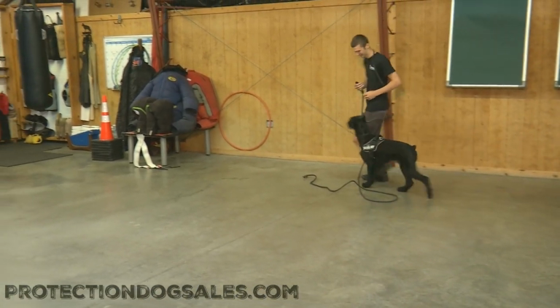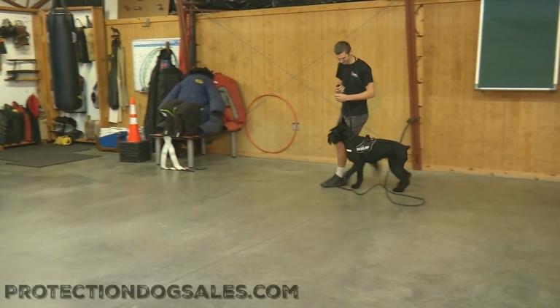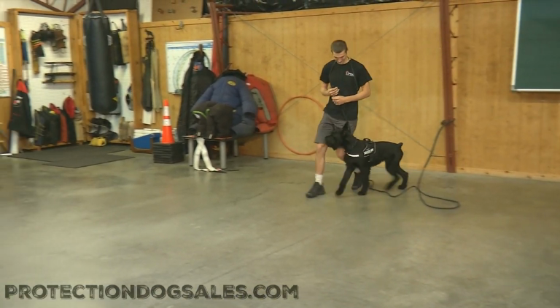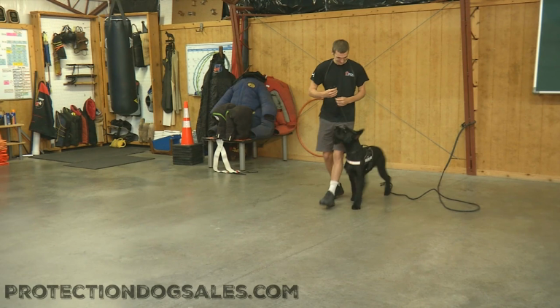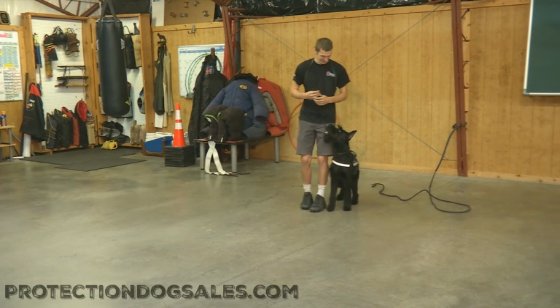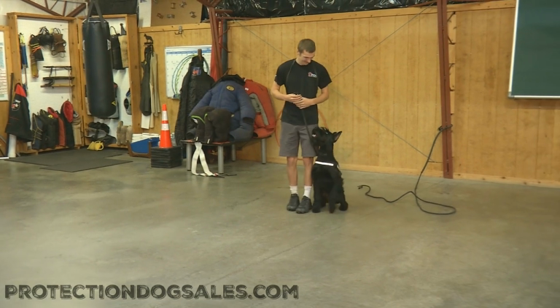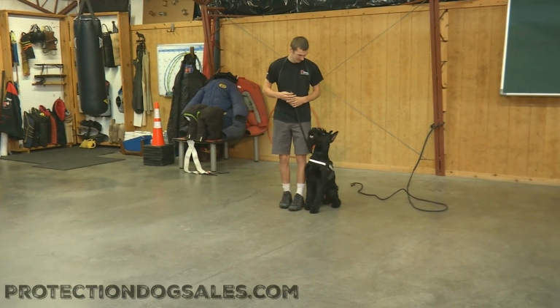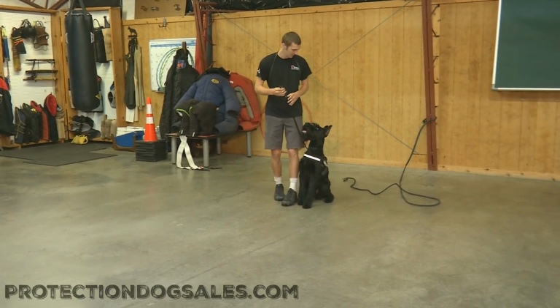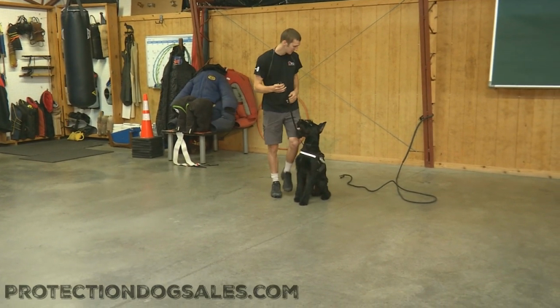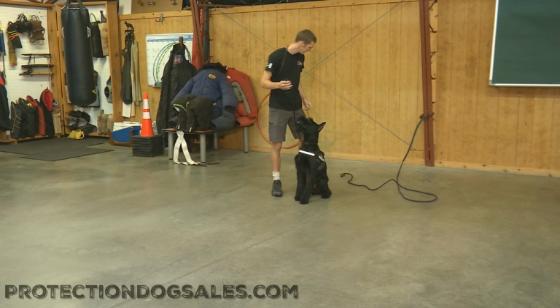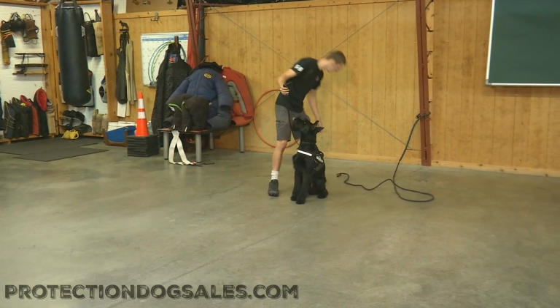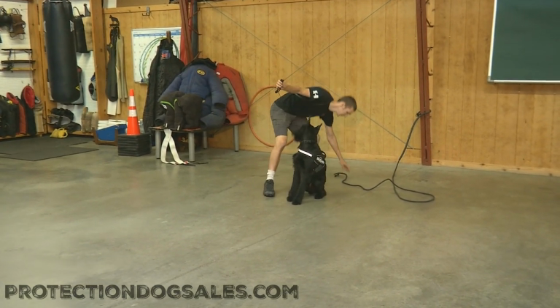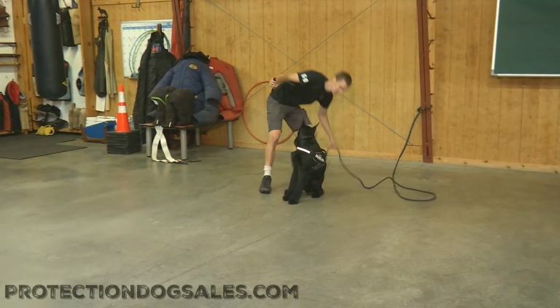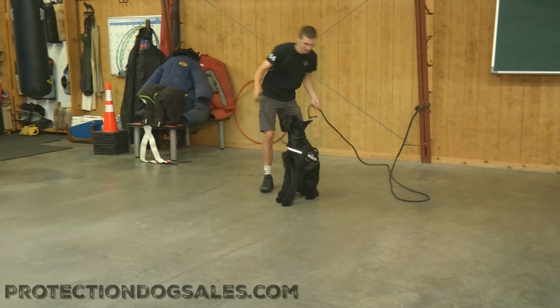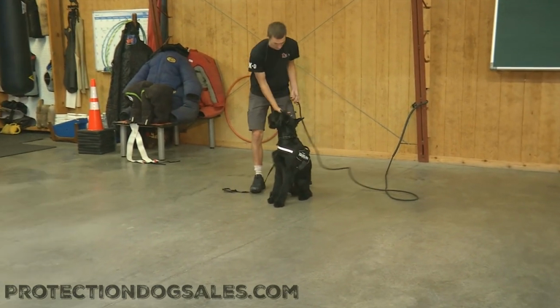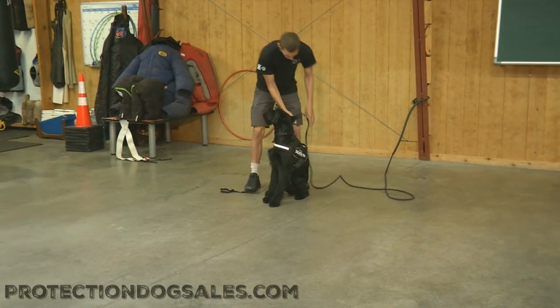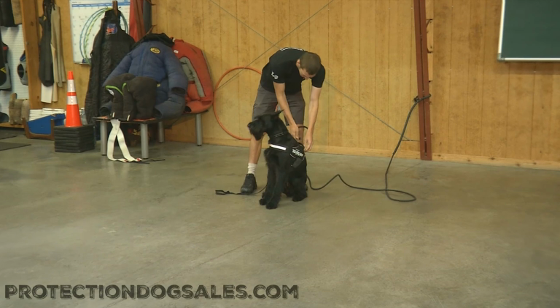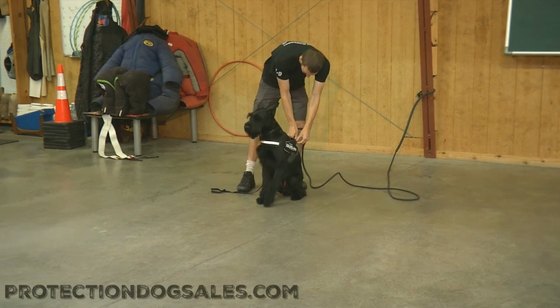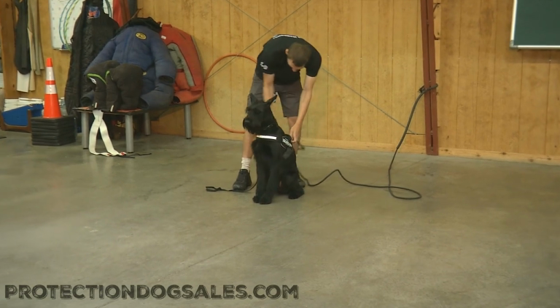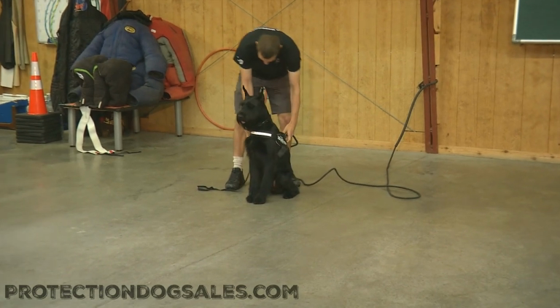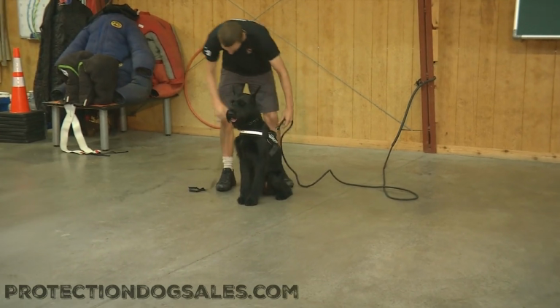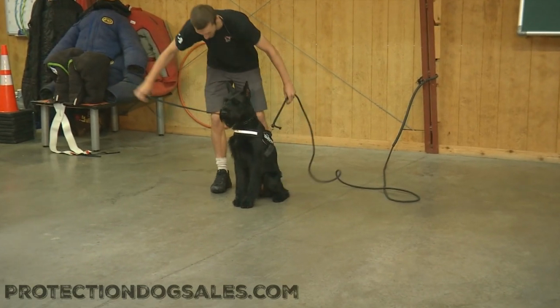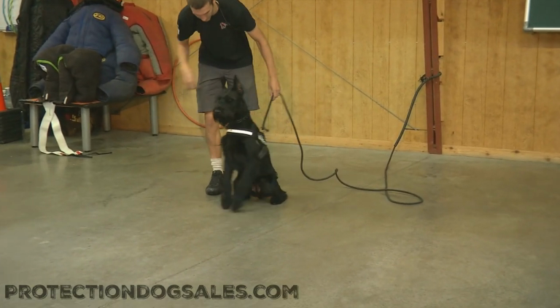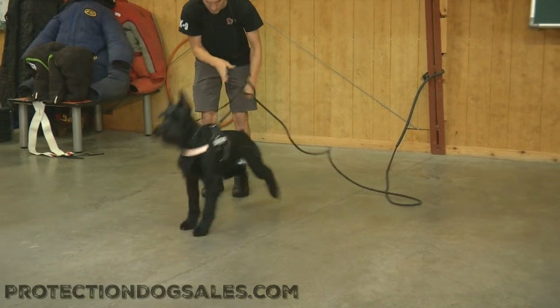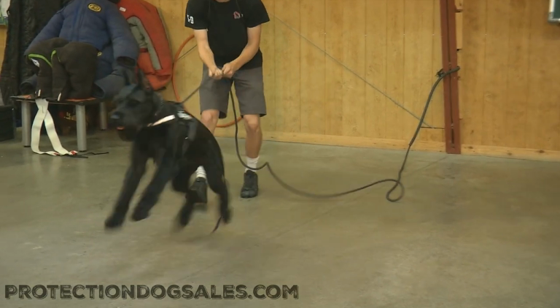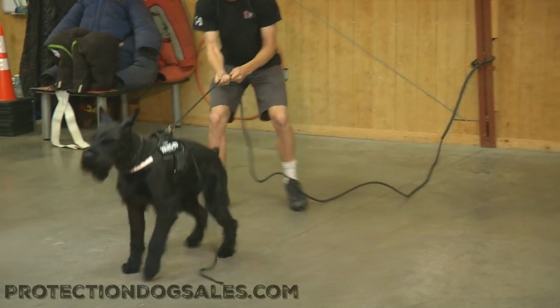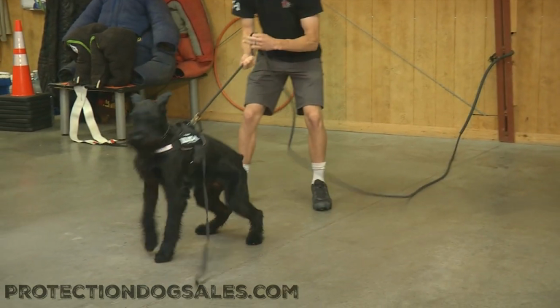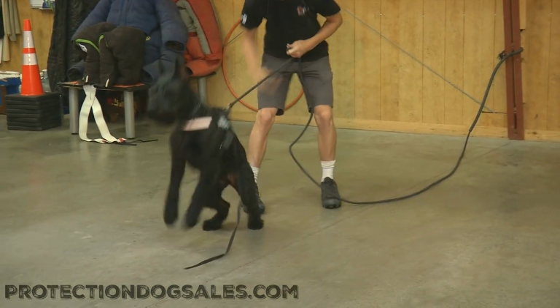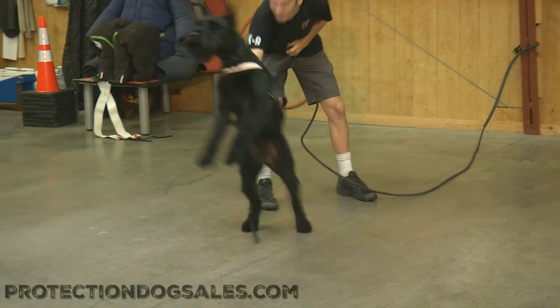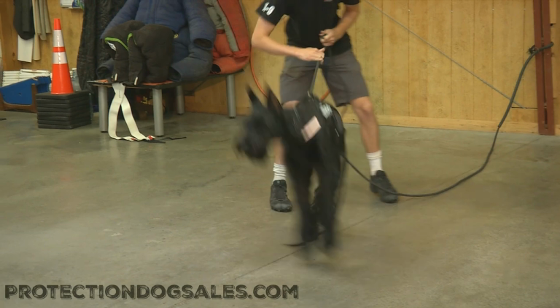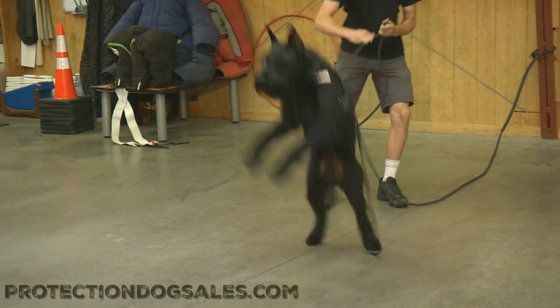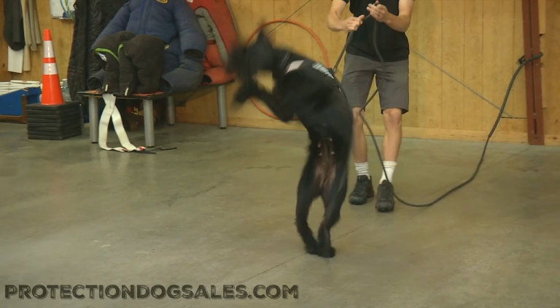And we cannot do that with a typical giant schnauzer because they mature too slowly and that really creates havoc for us. So we're just going to have a little fun with Lottie today and show you a little additional exercise we don't always show on video.